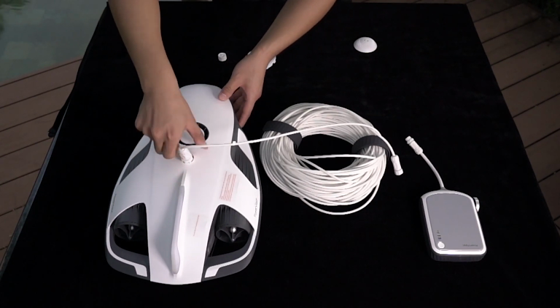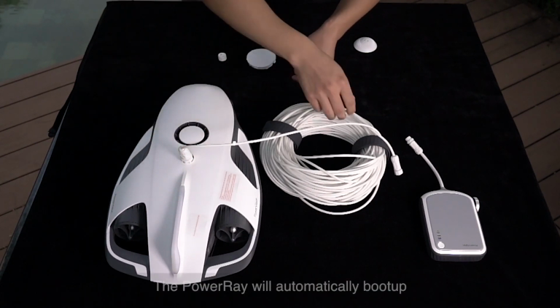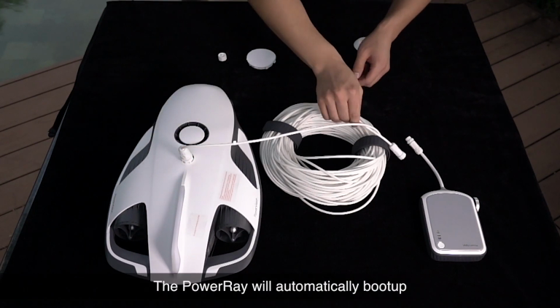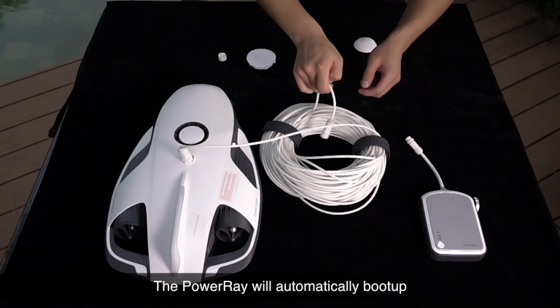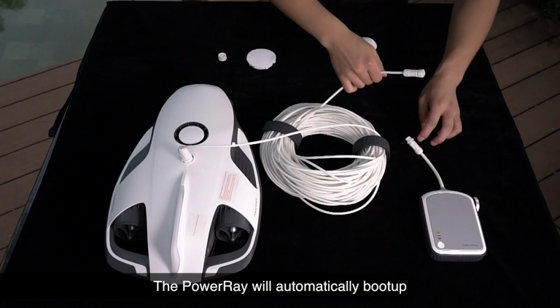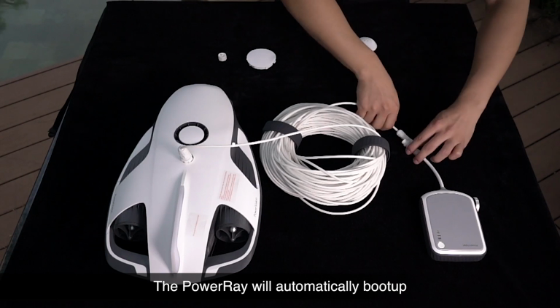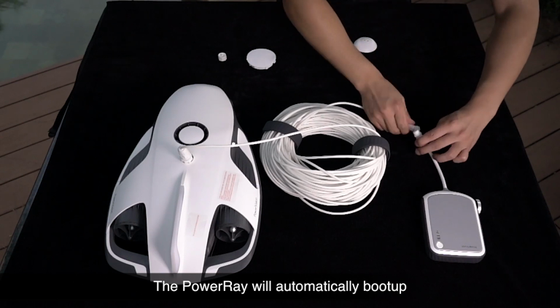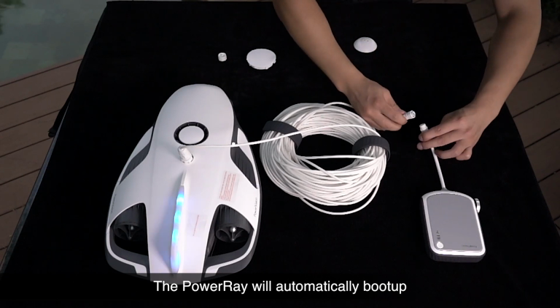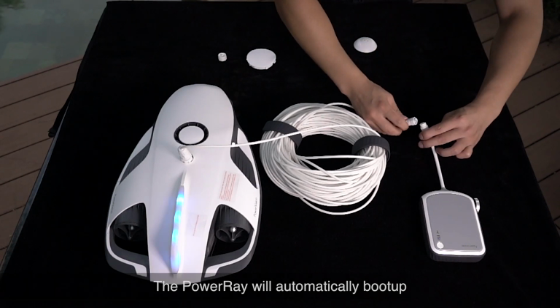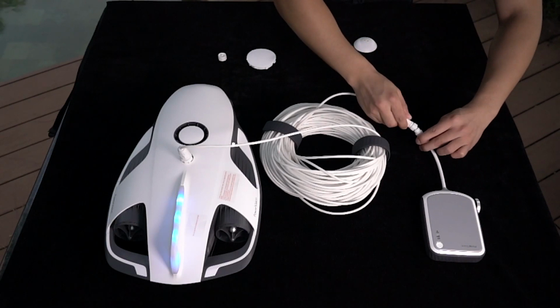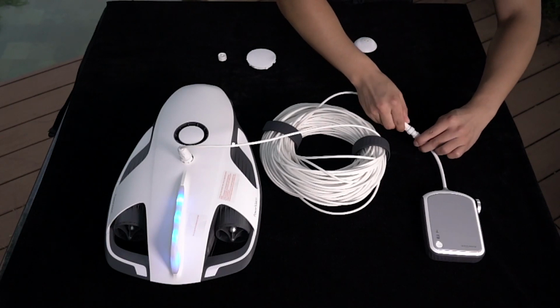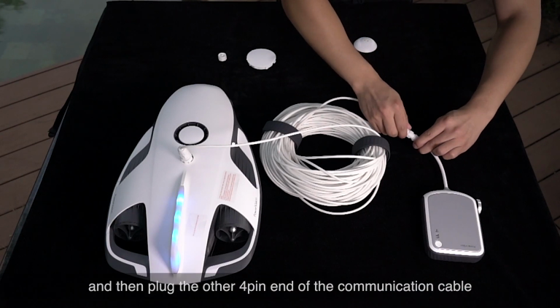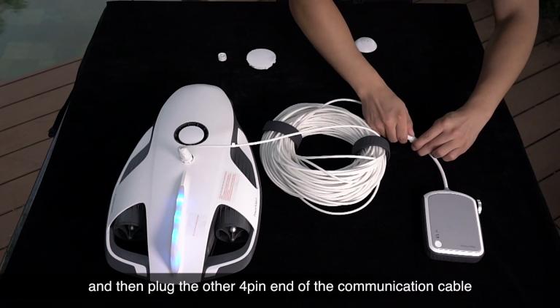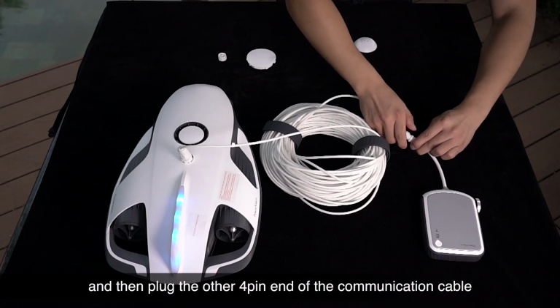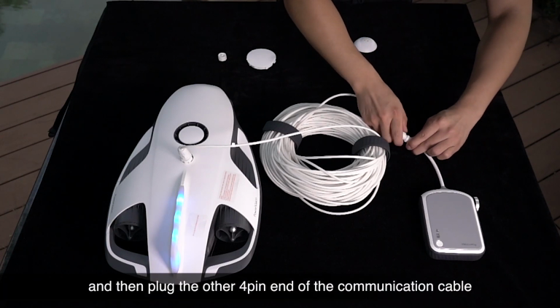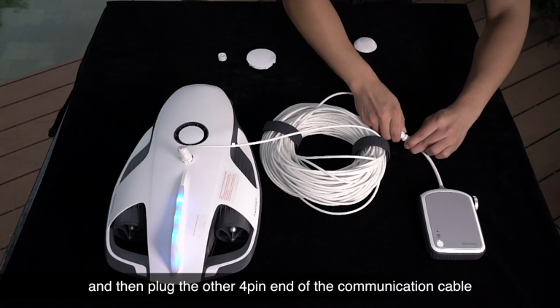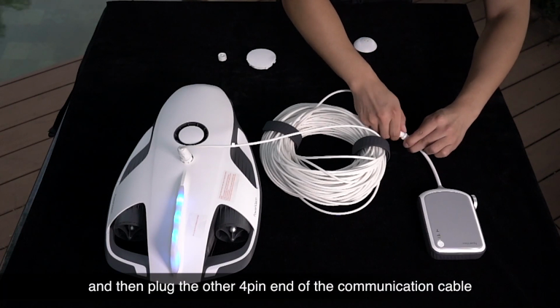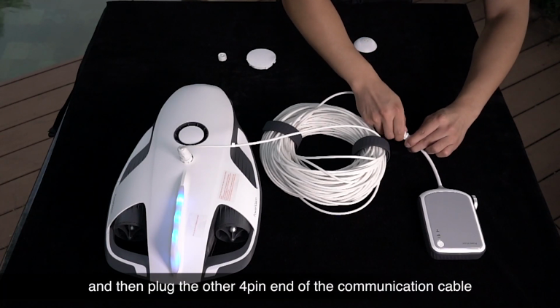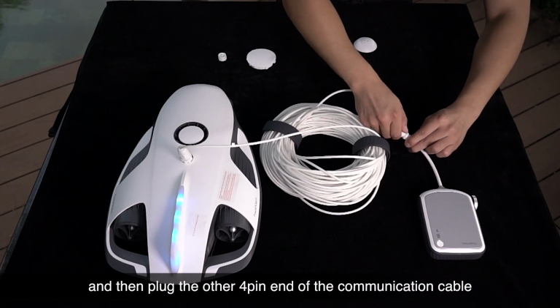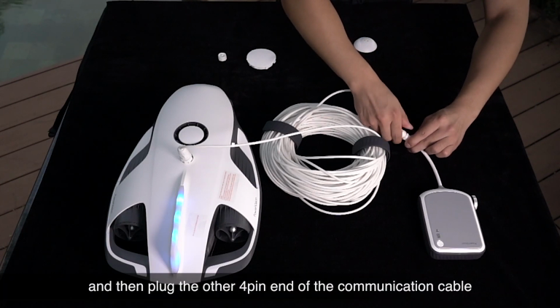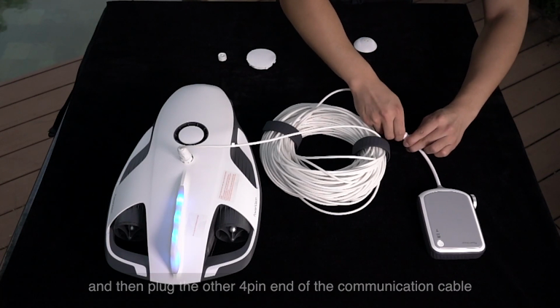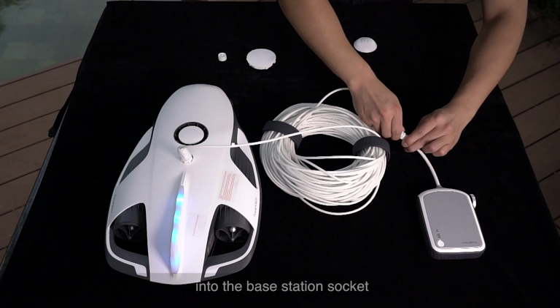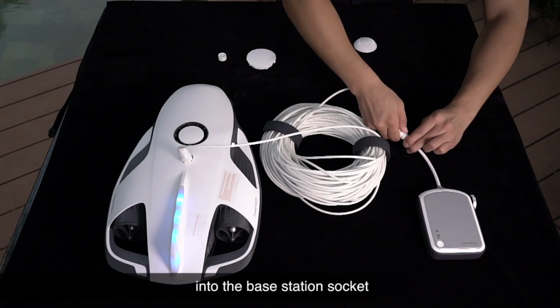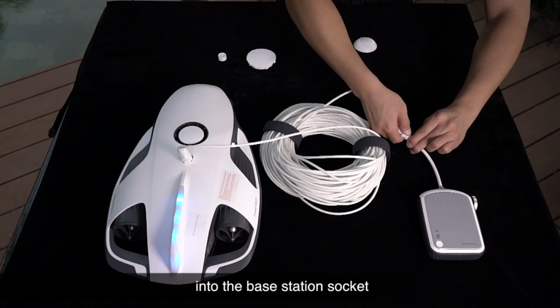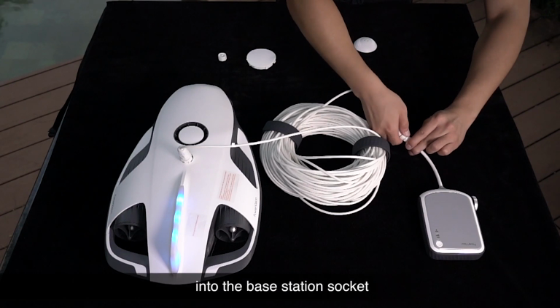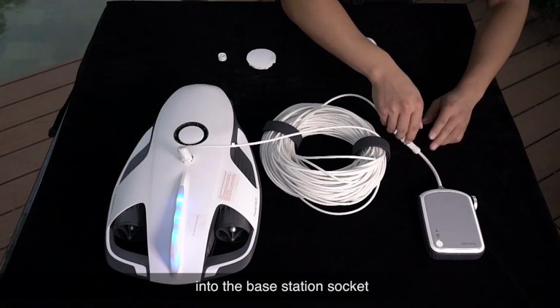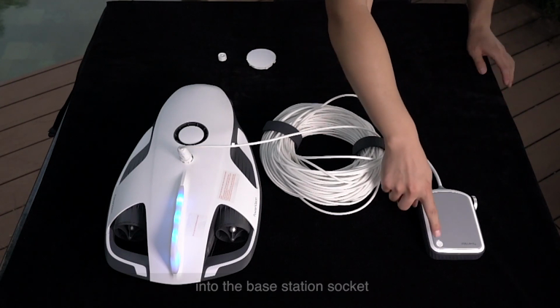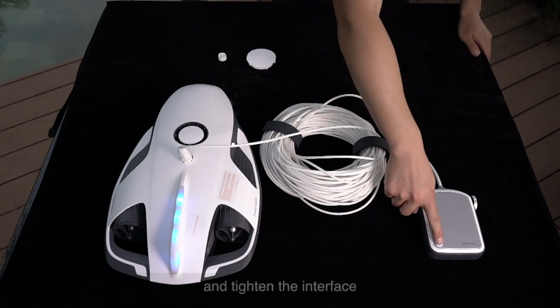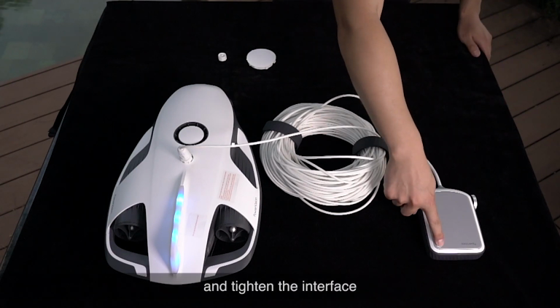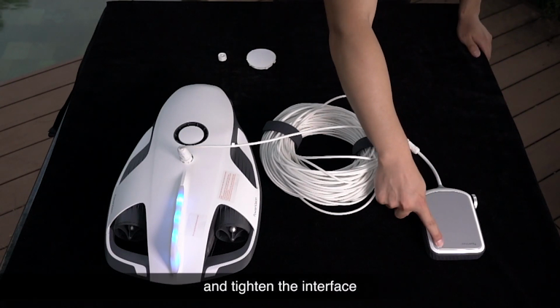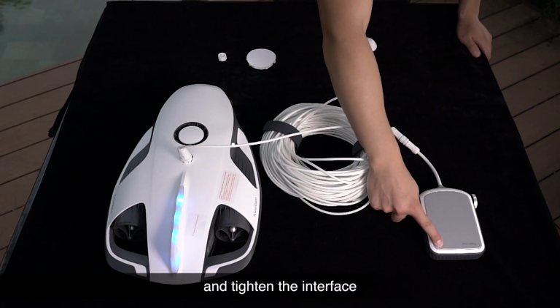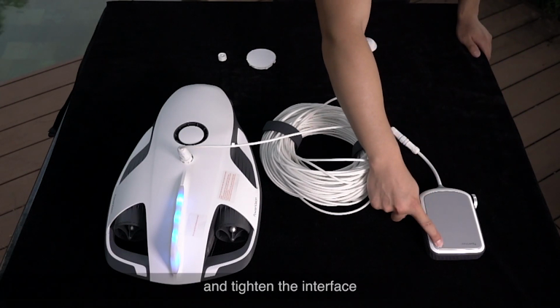The Power Ray will automatically boot up. Then plug the other 4-pin end of the communication cable into the base station socket and tighten the interface.